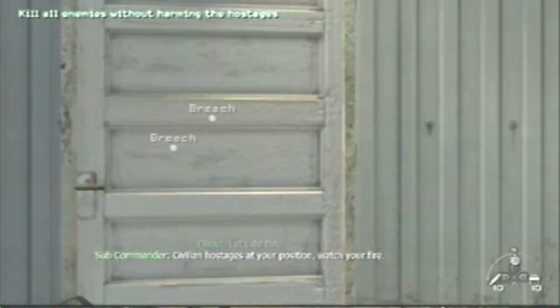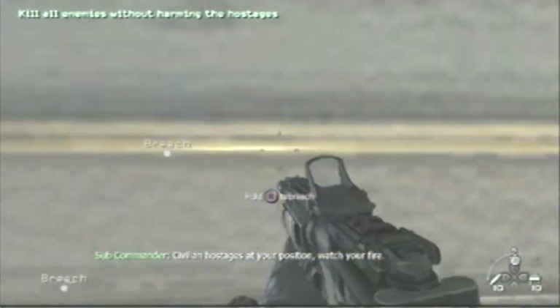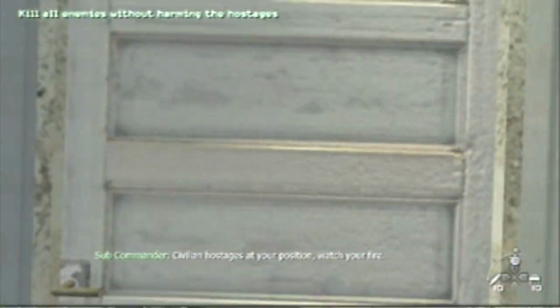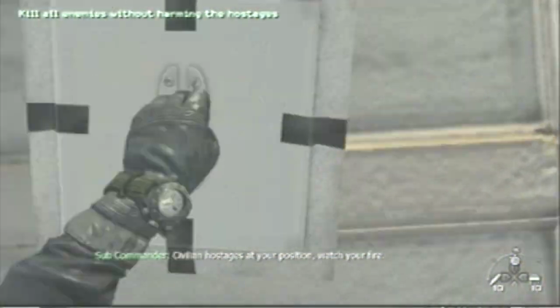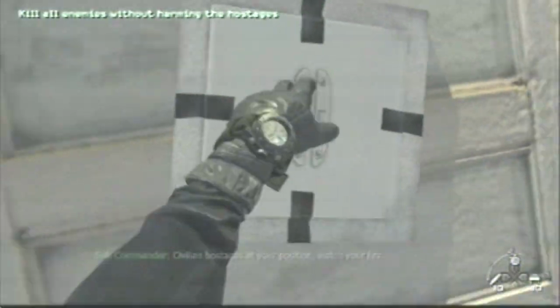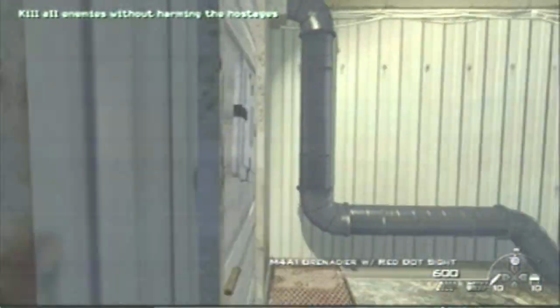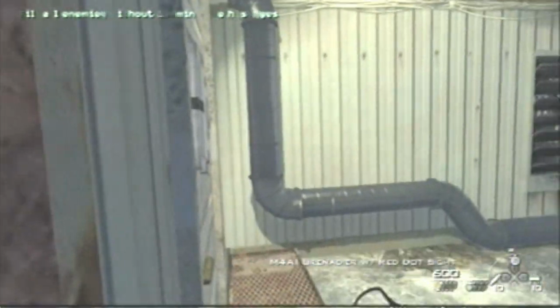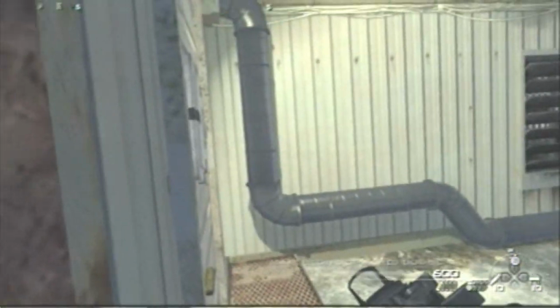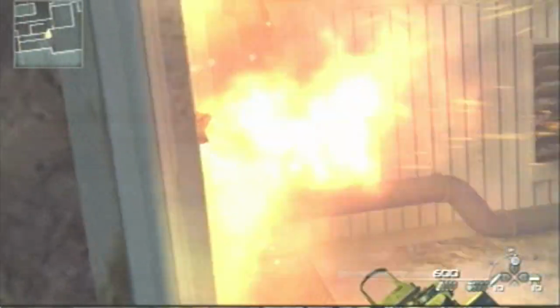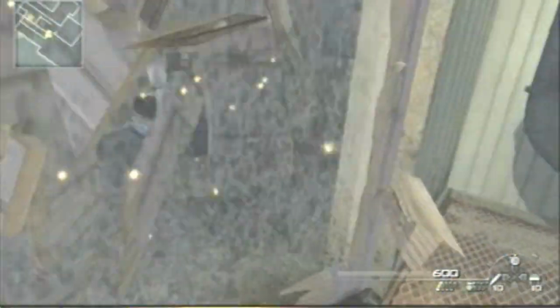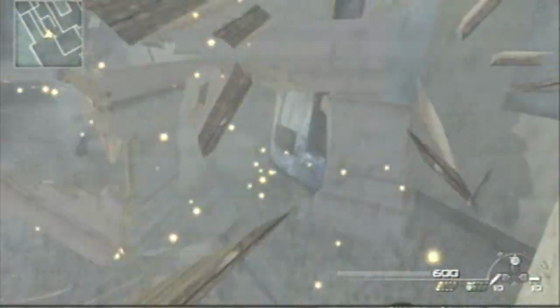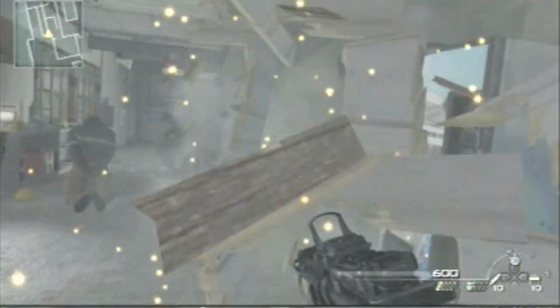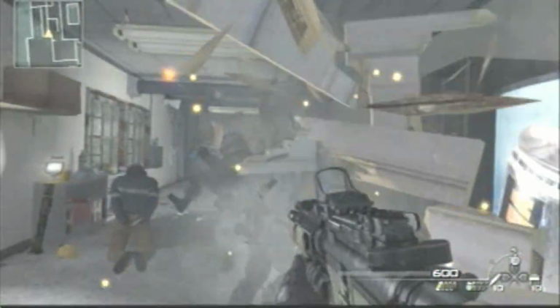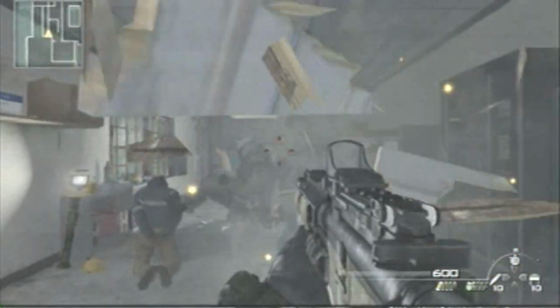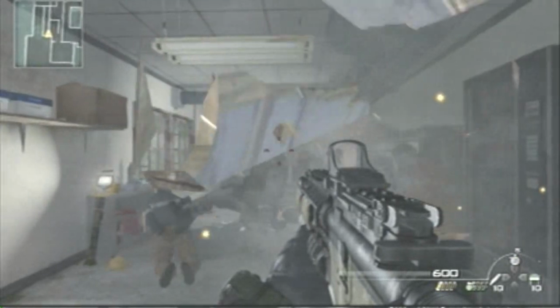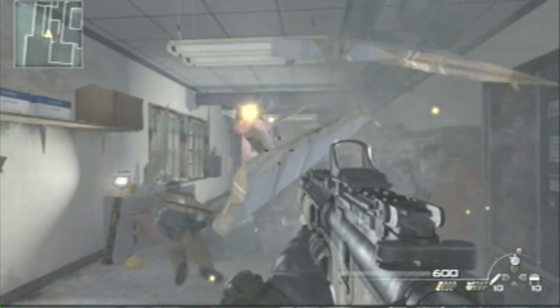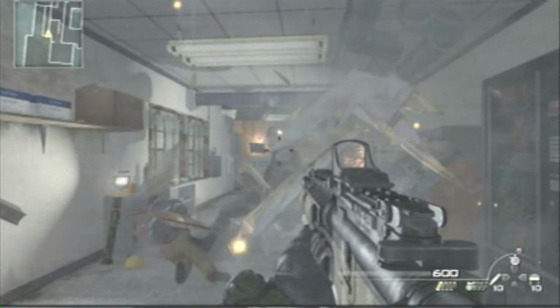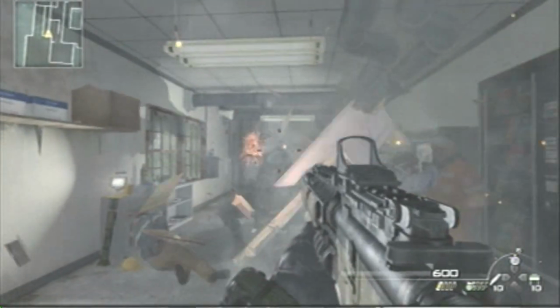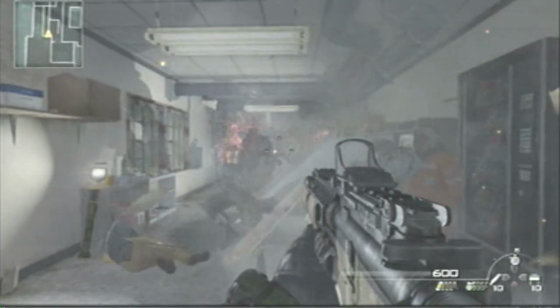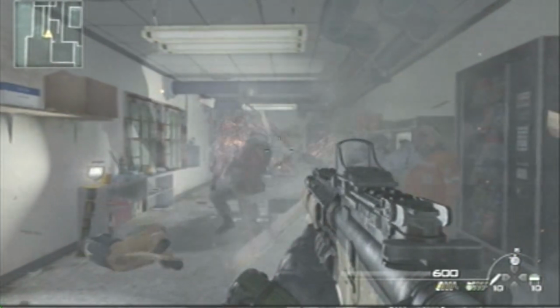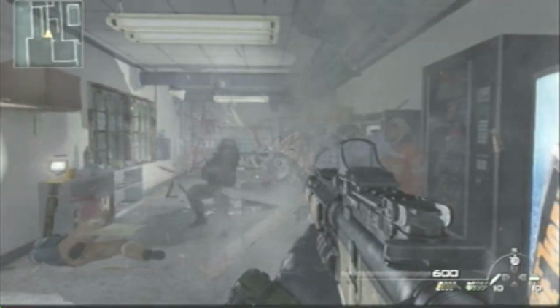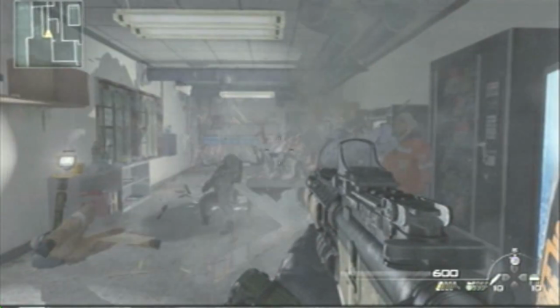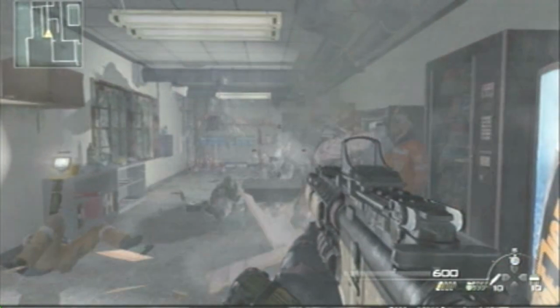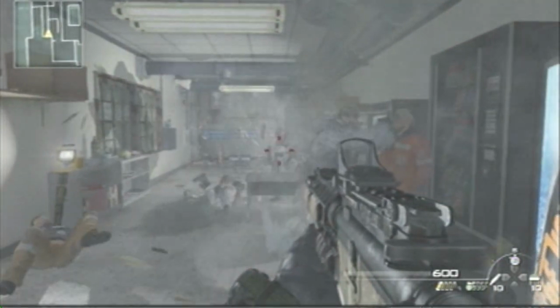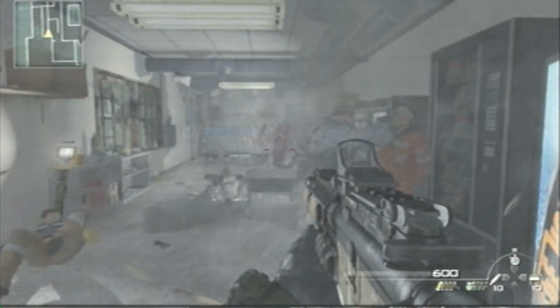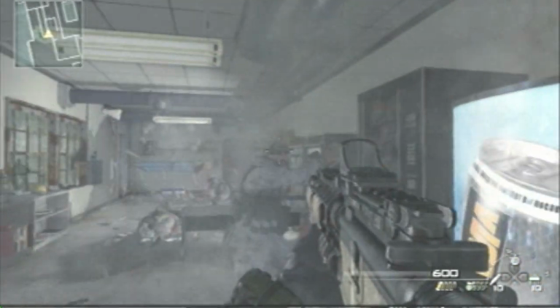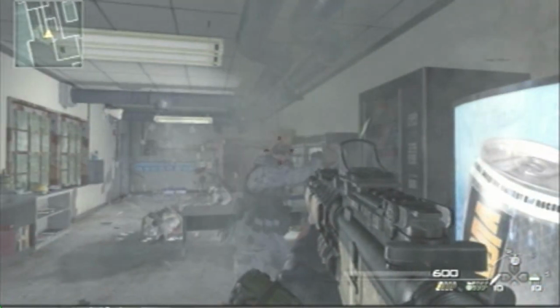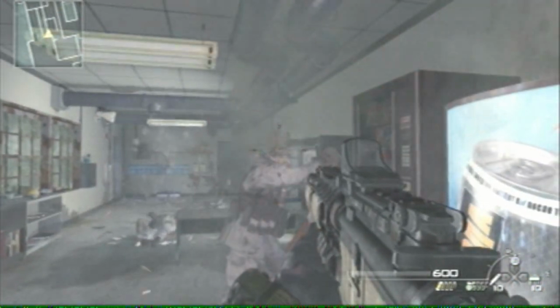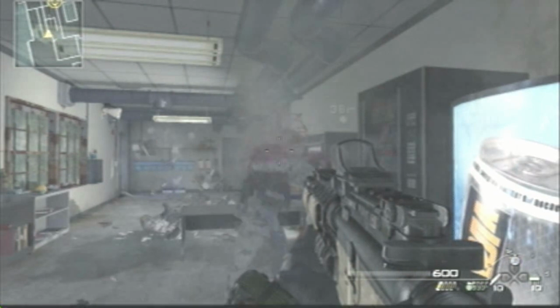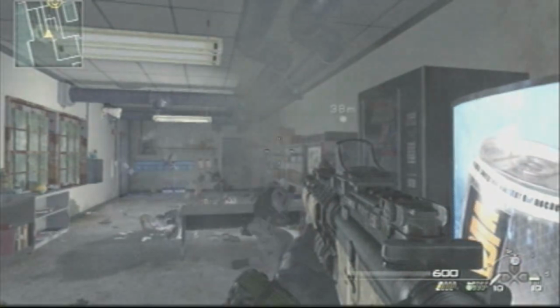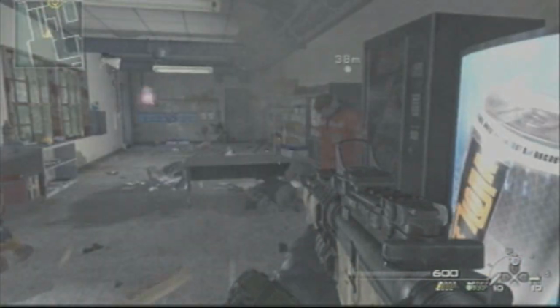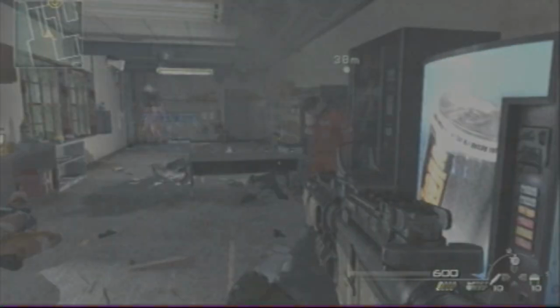The first breach is really easy. There's going to be three guys in here. Just sweep from the left to the right — there's a guy there, drop down a little bit in the middle, there's that guy, and then that guy right there. Easy peasy.